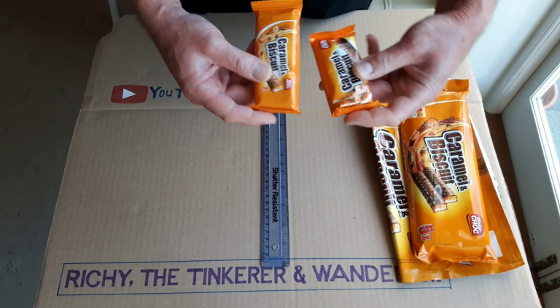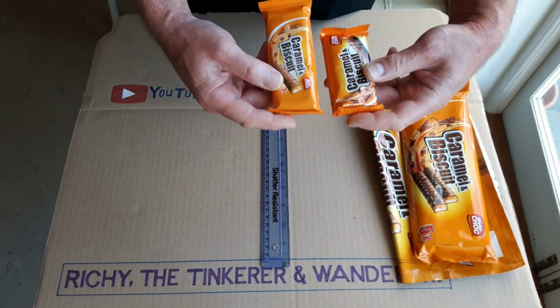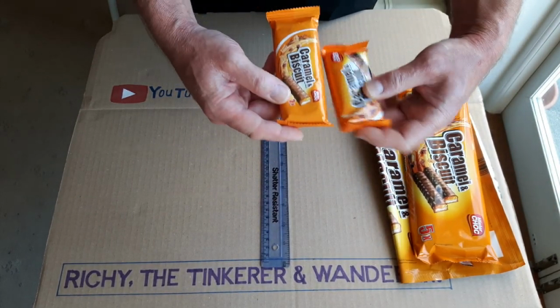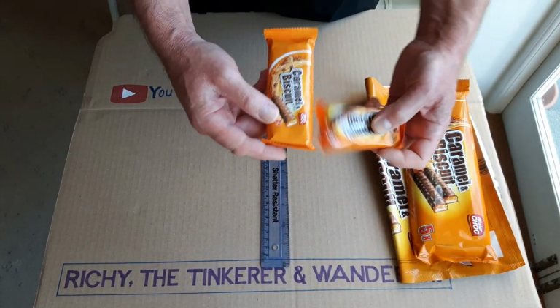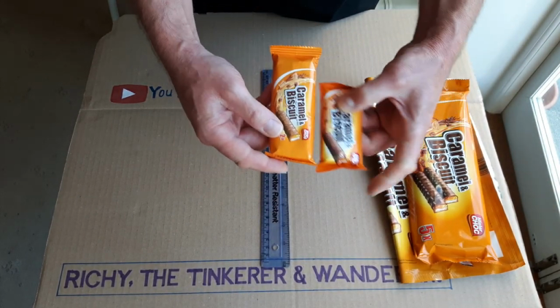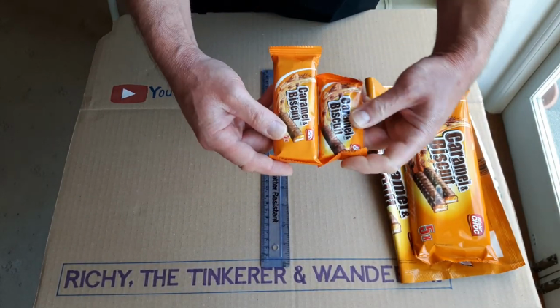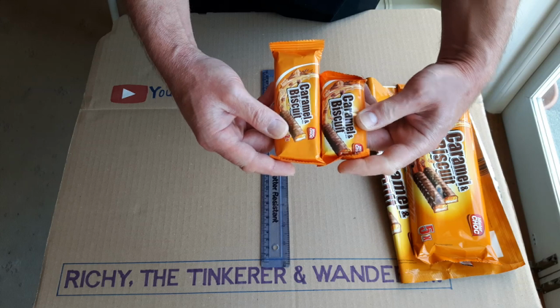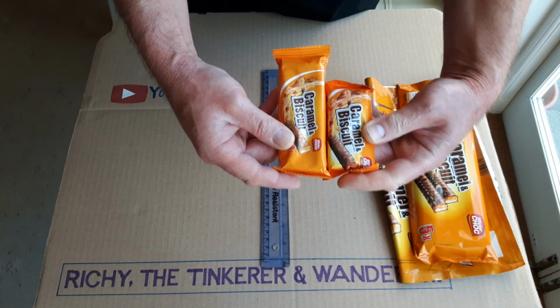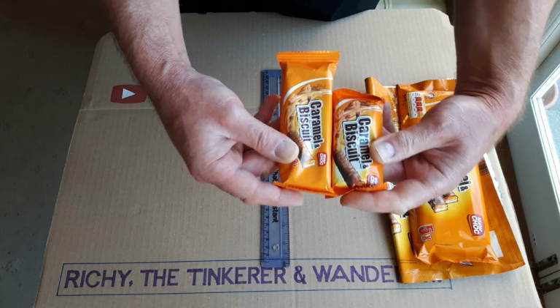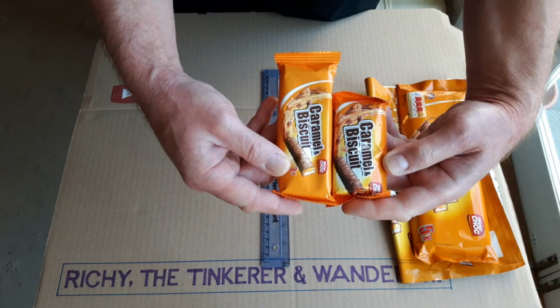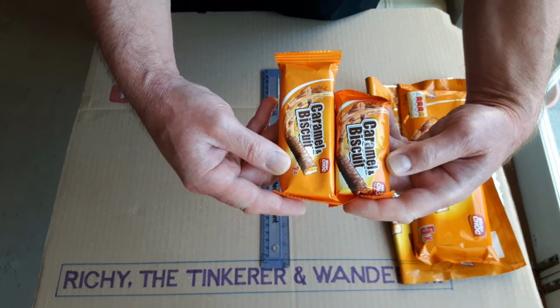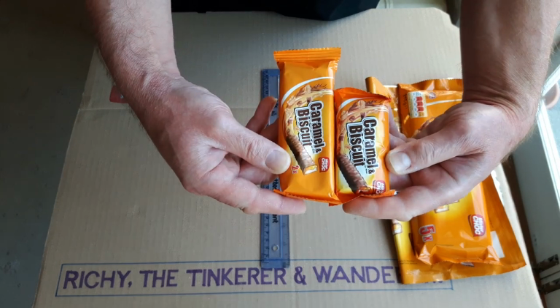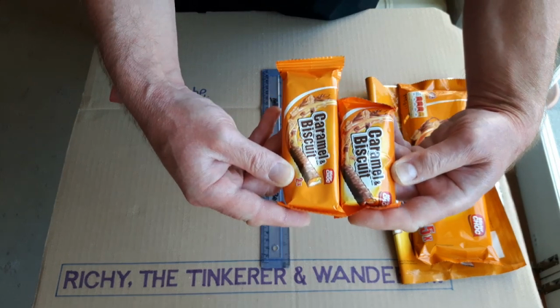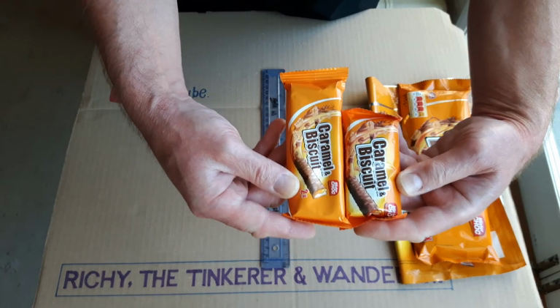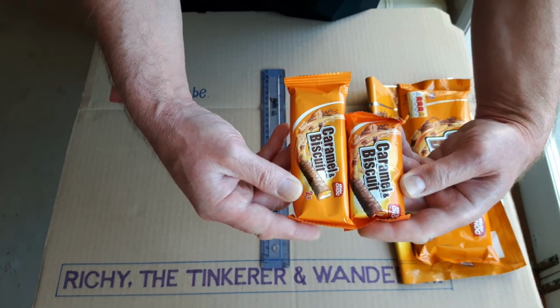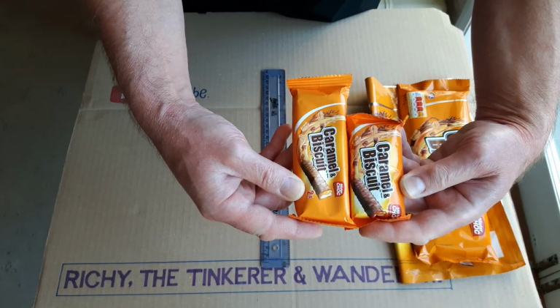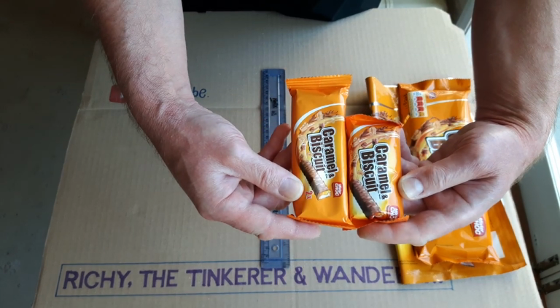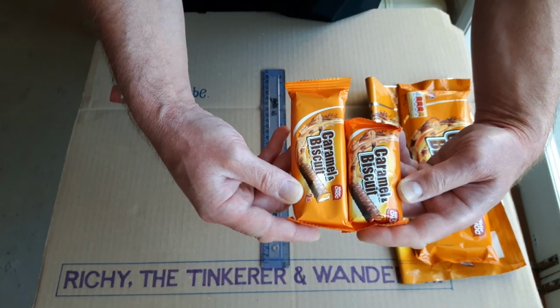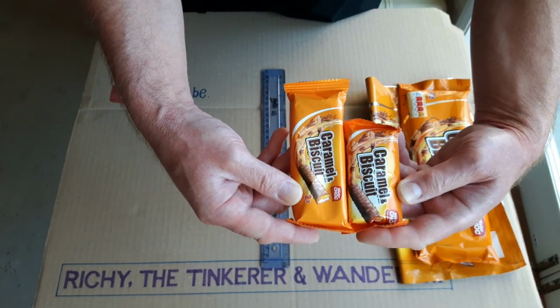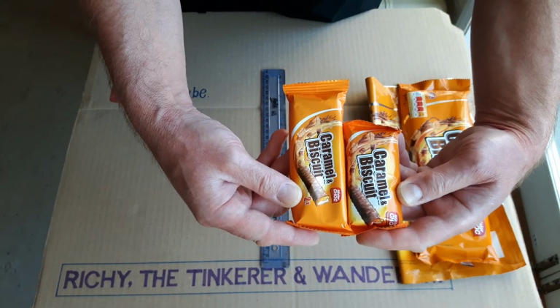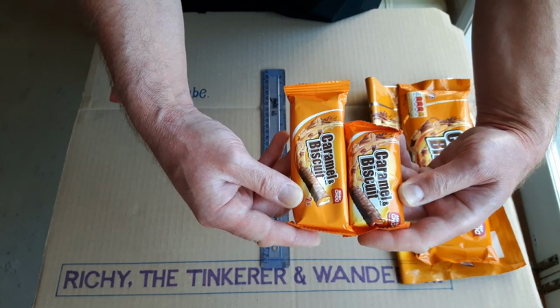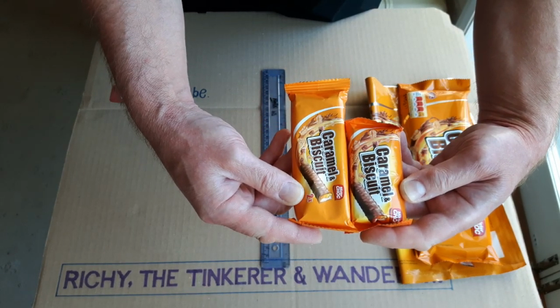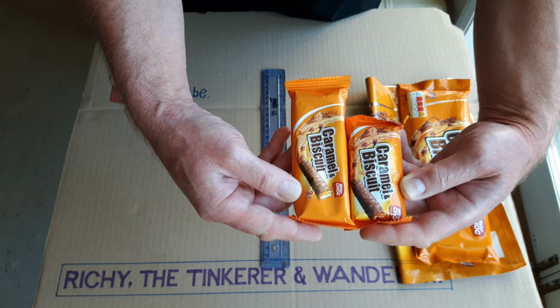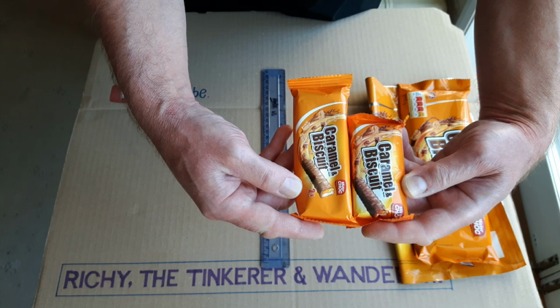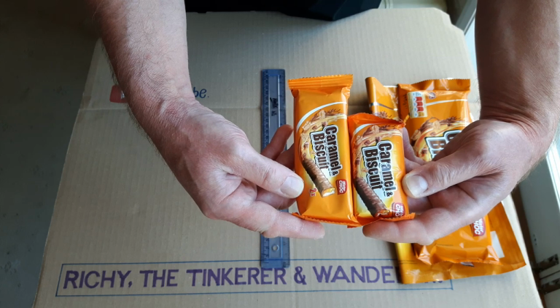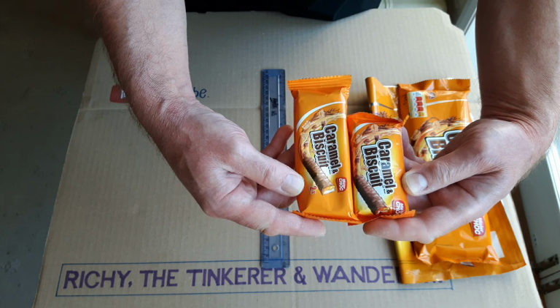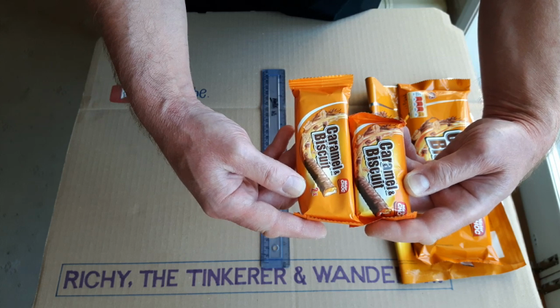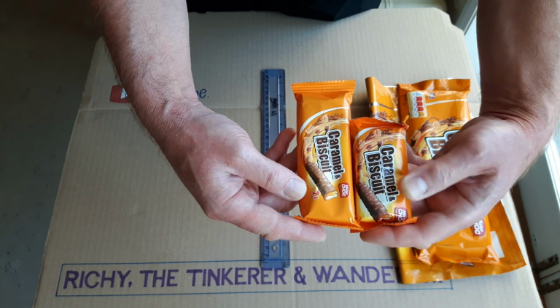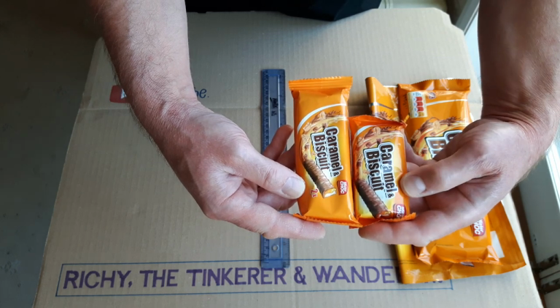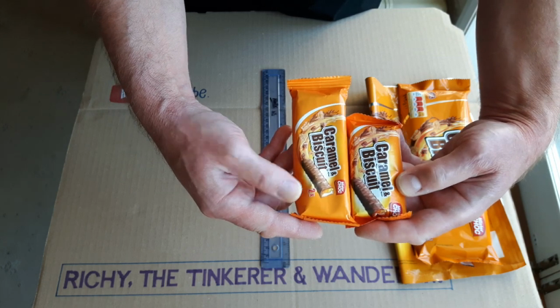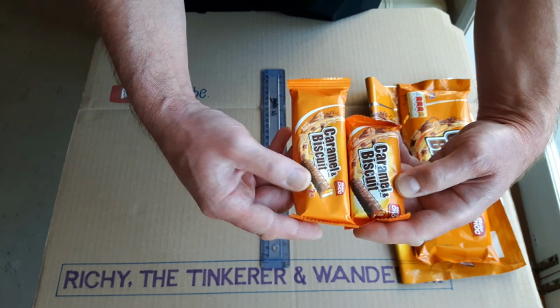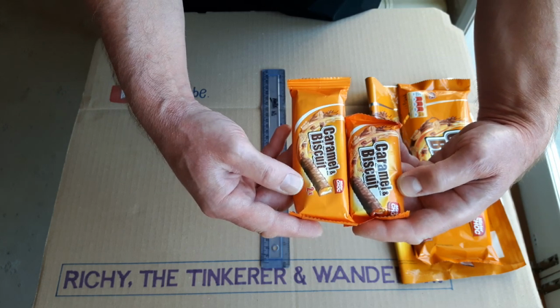As you can see the difference in the size — this one is about a third smaller than the old one. That's a hell of a difference.